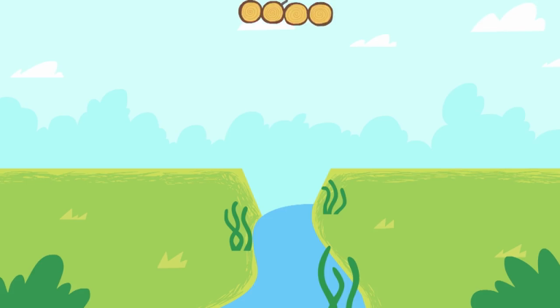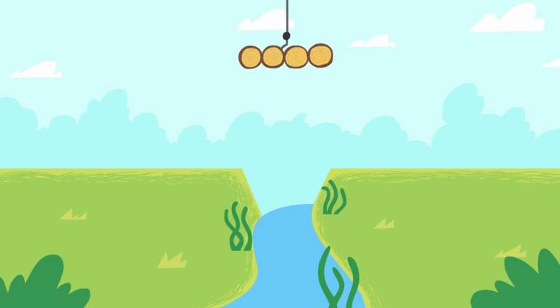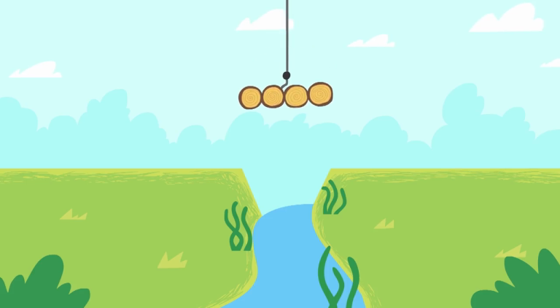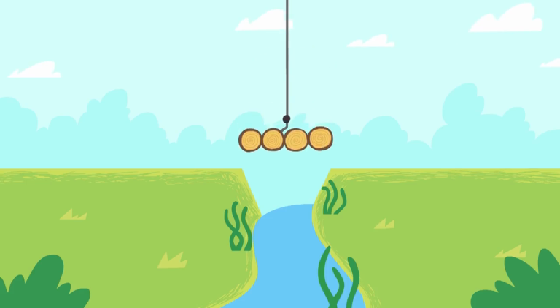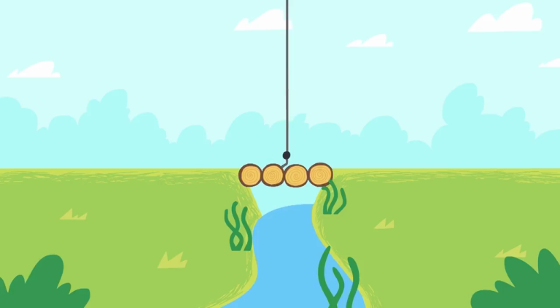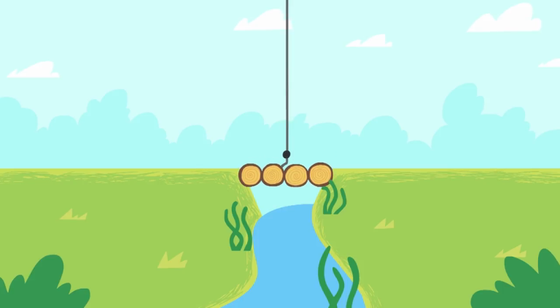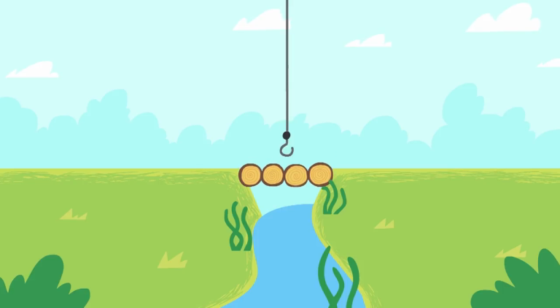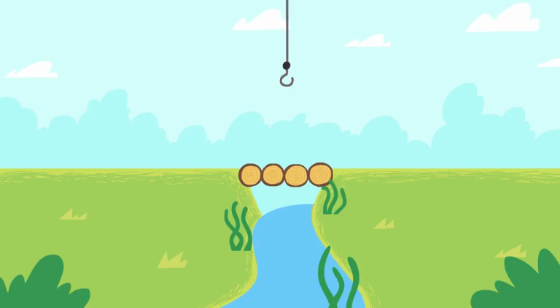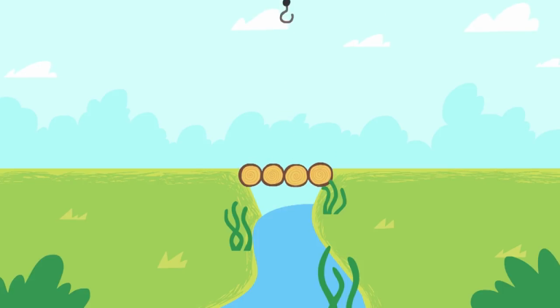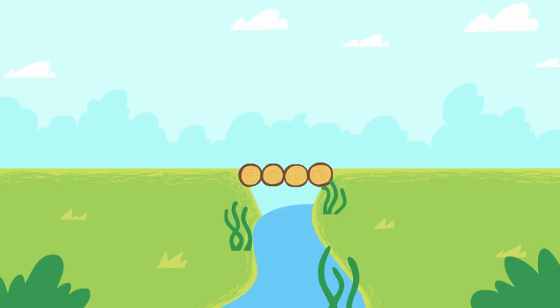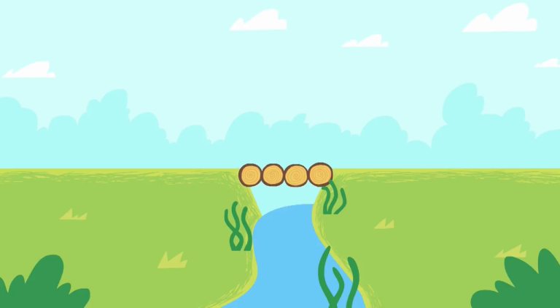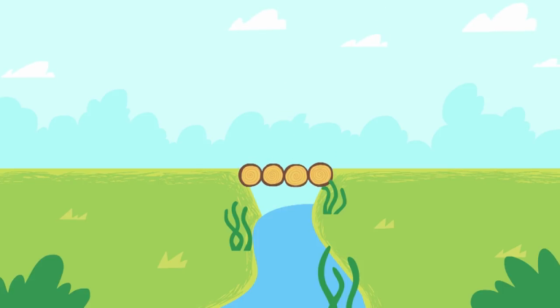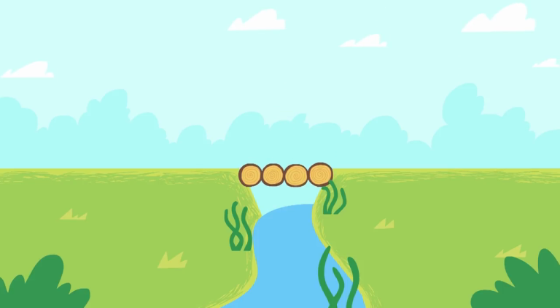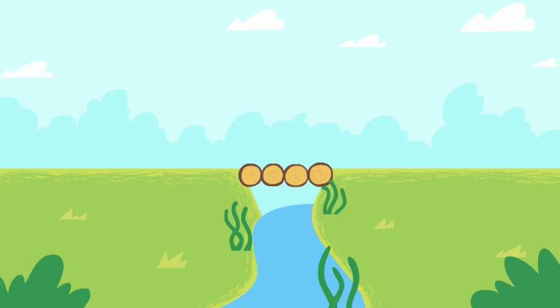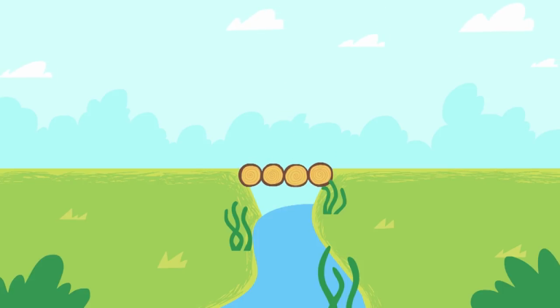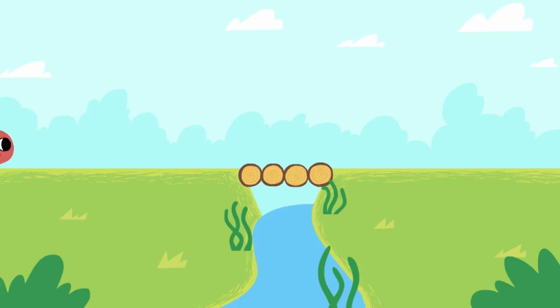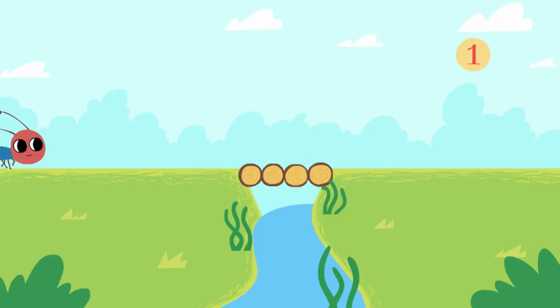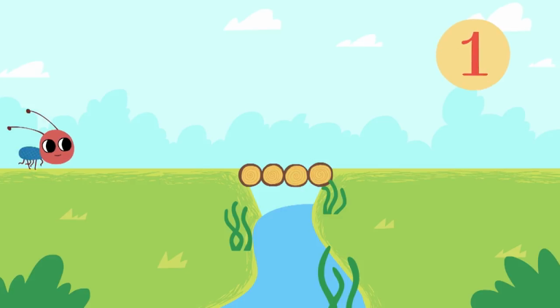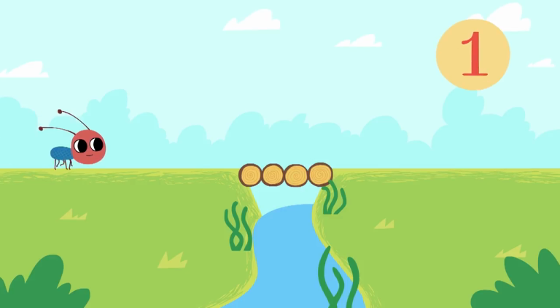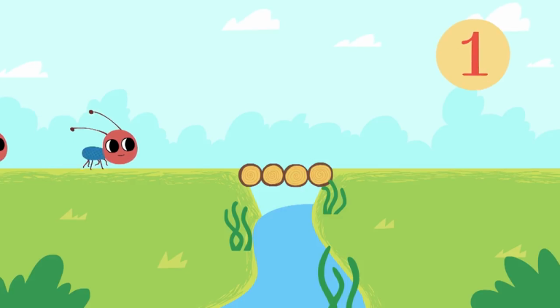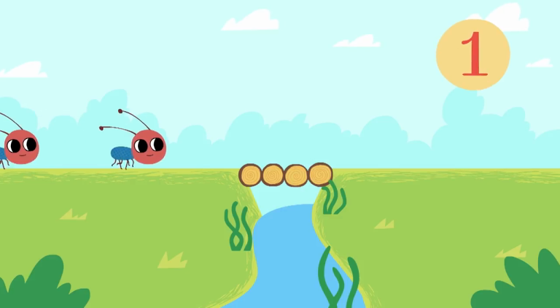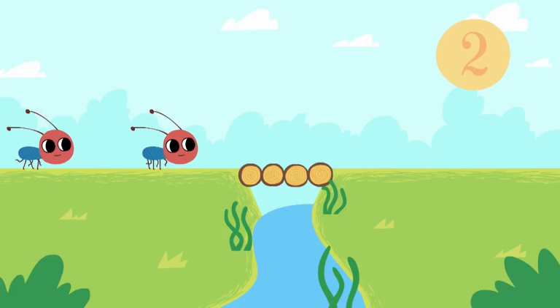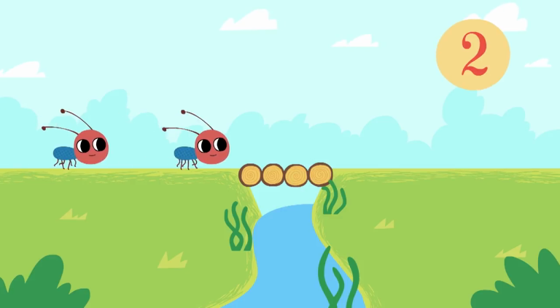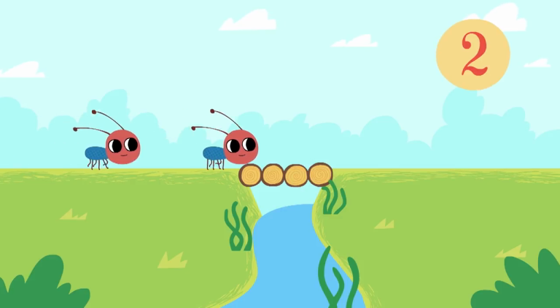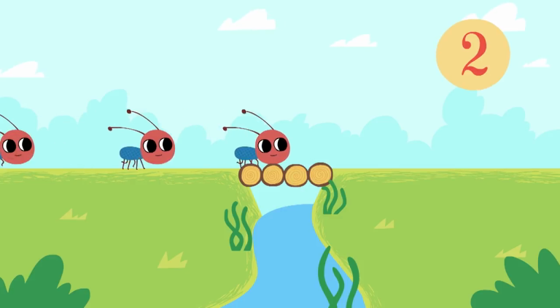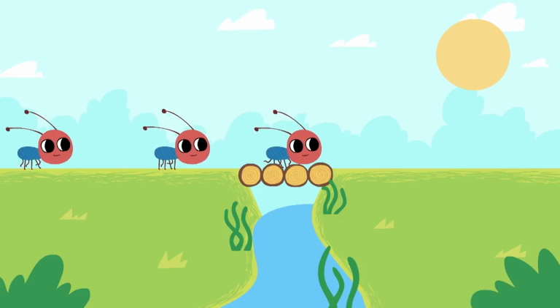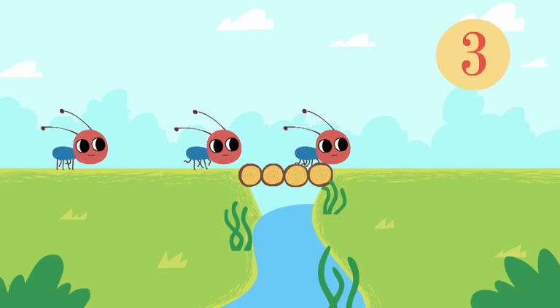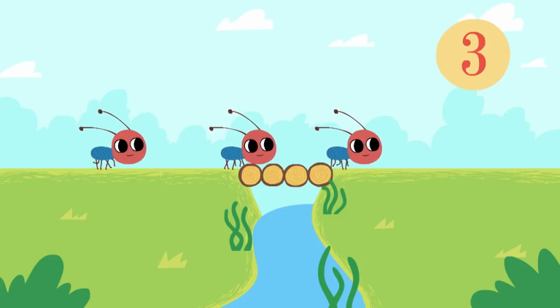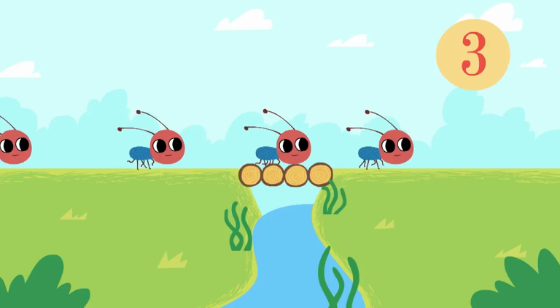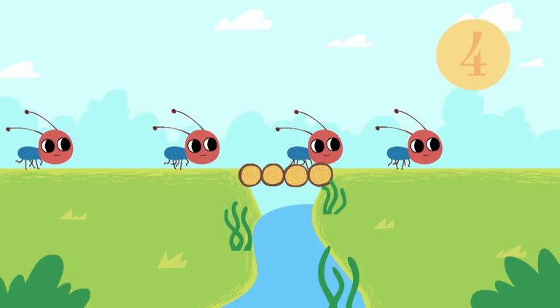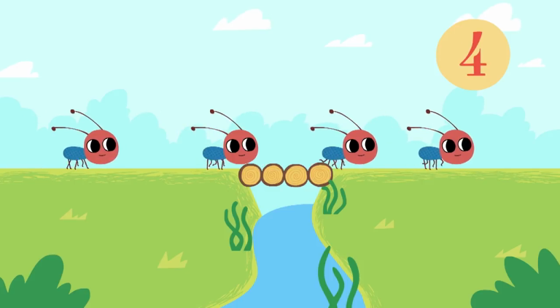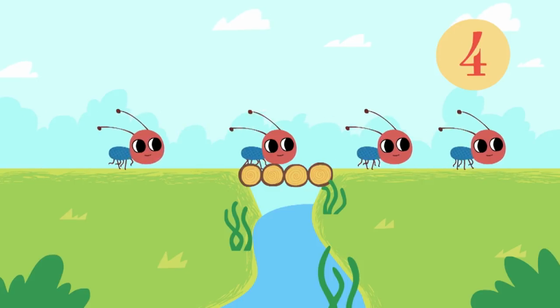Let's put it up so that all the creatures living in the forest can cross the river. One little ant. Two little ants. Three little ants. Four little ants.